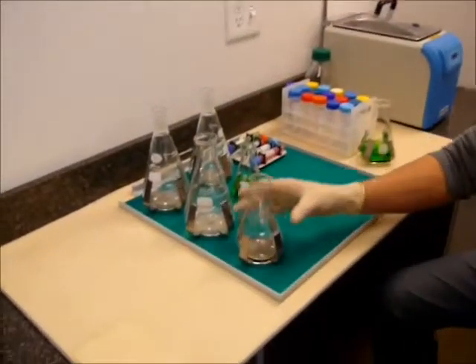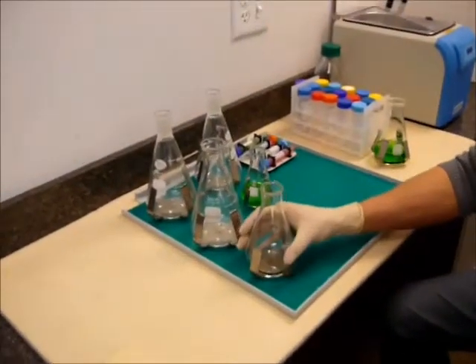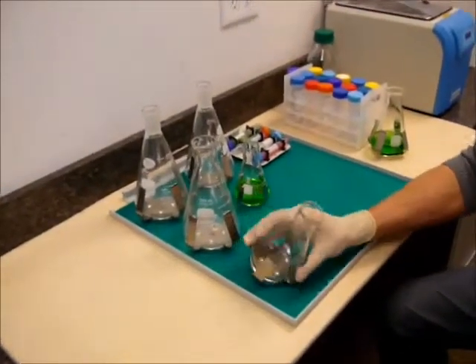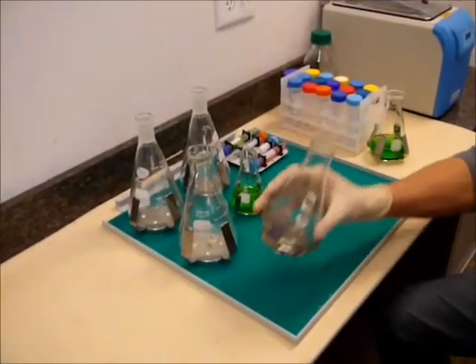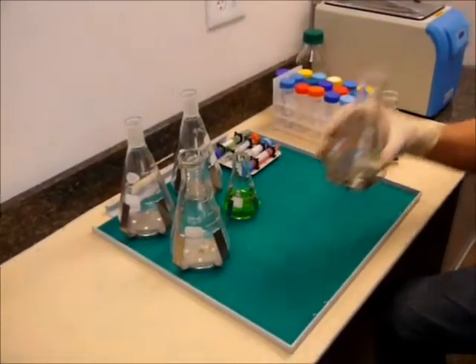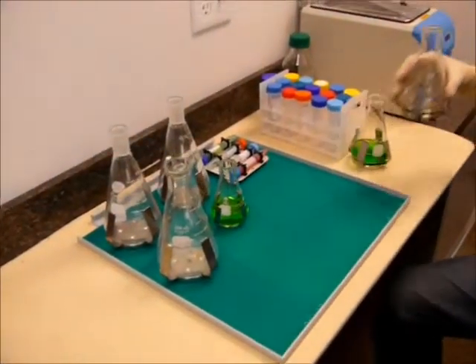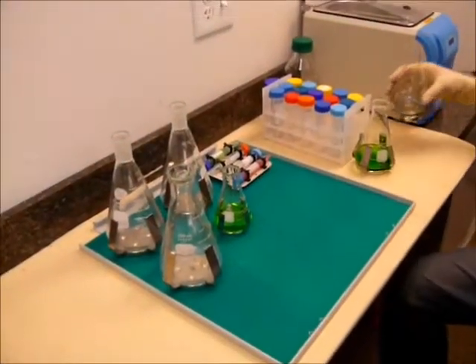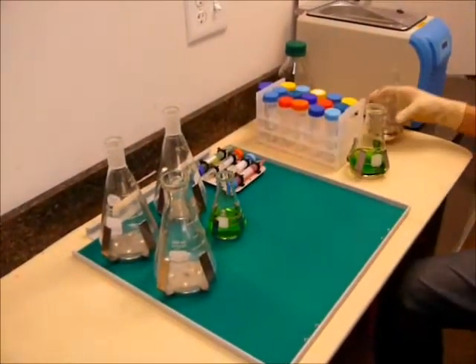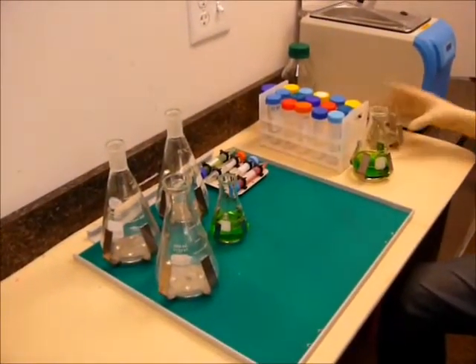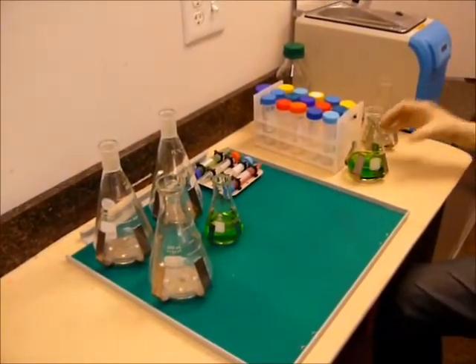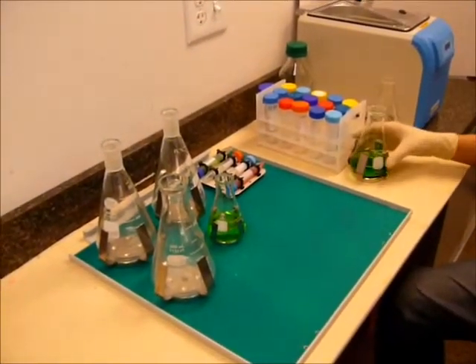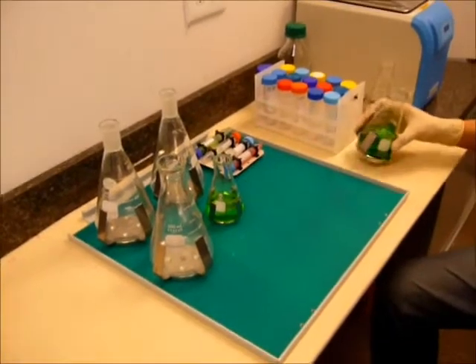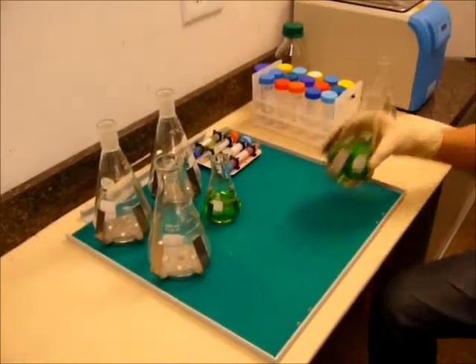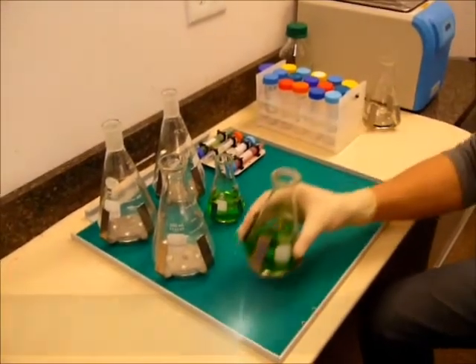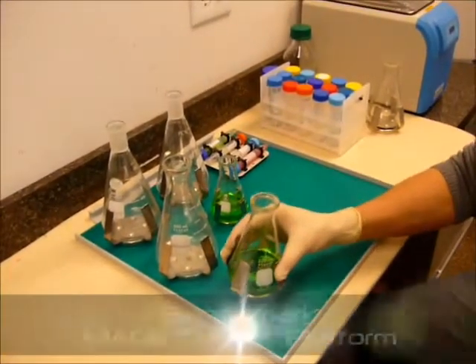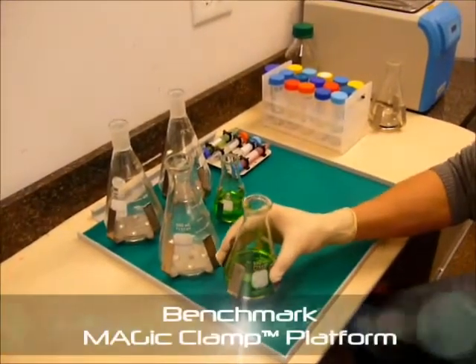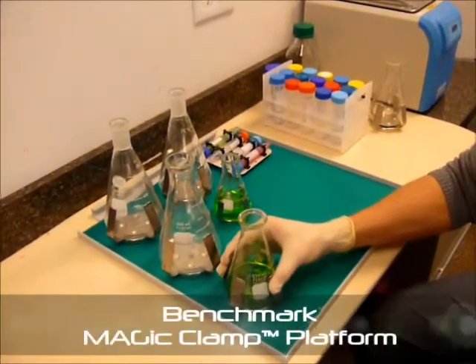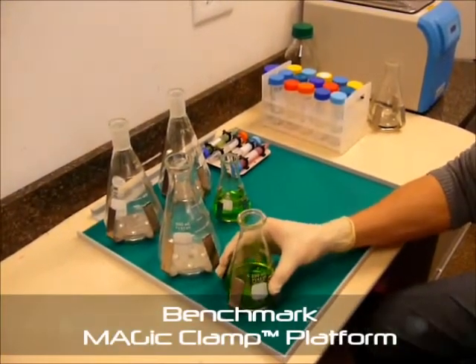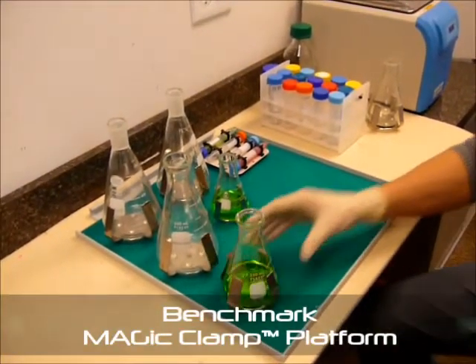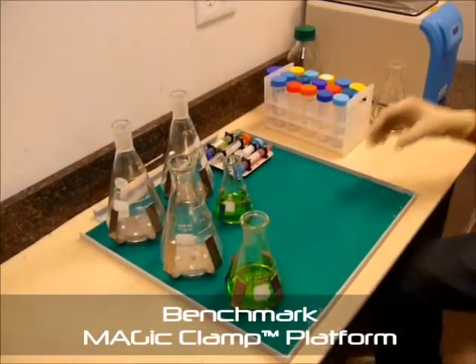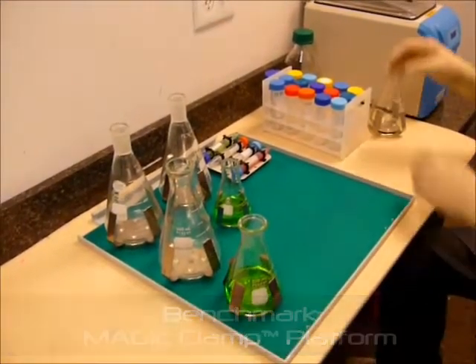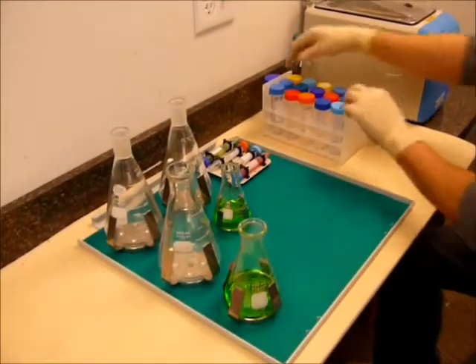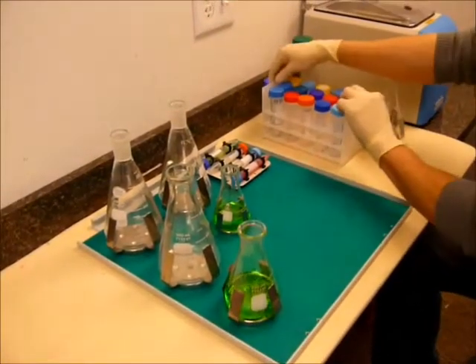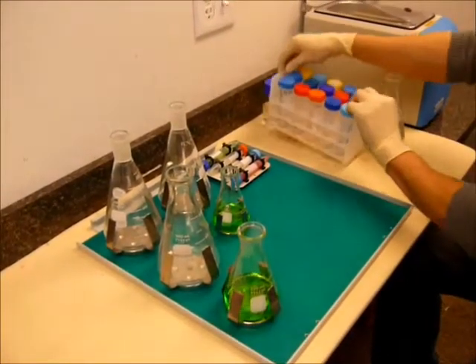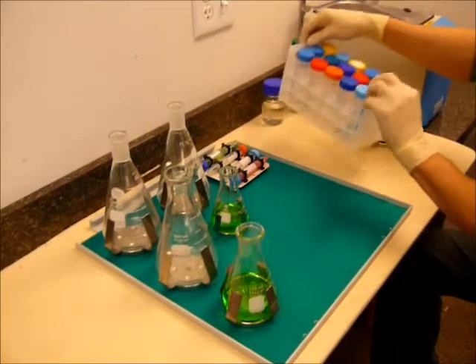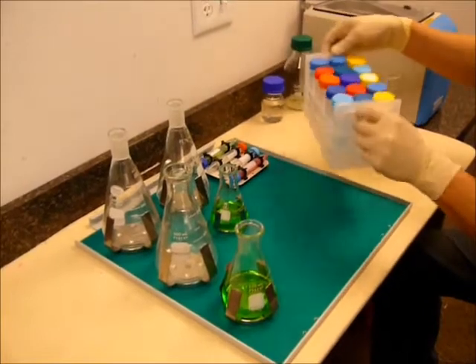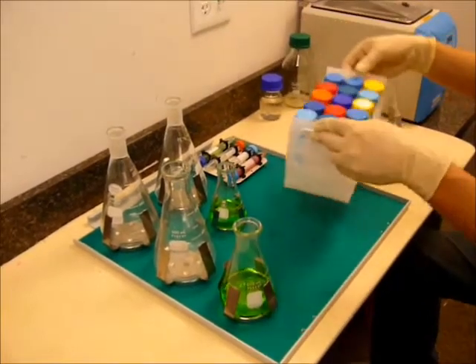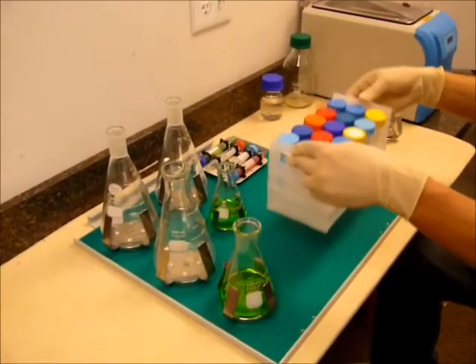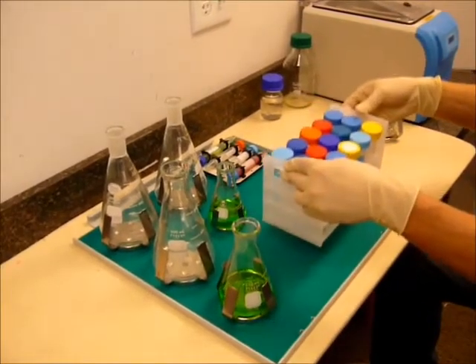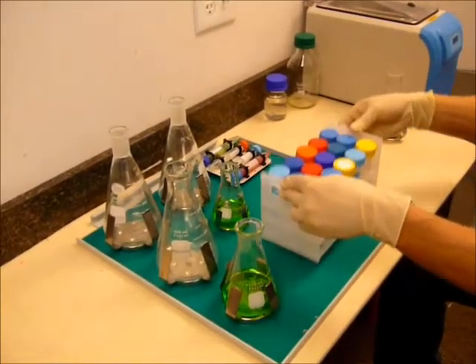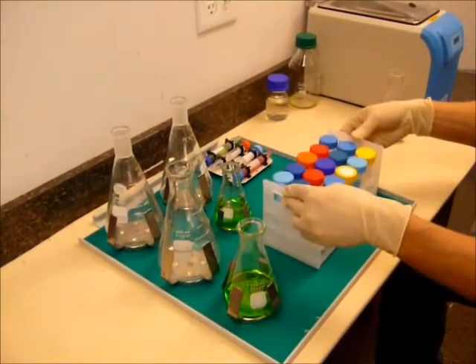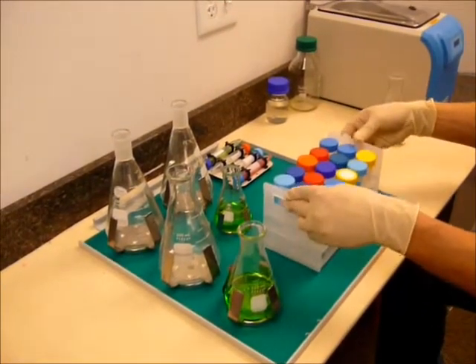With the new Magic Clamp Platform from Benchmark, clamp exchange is simple, instantaneous, and tool-less. Just remove and attach clamps by hand, utilizing the patent-pending magnetic system.